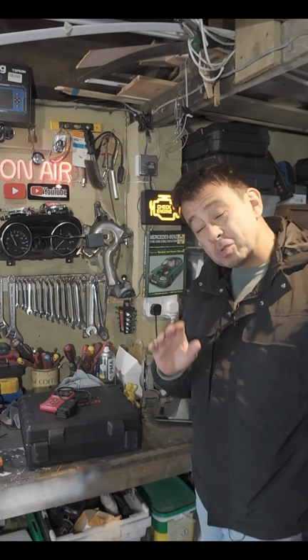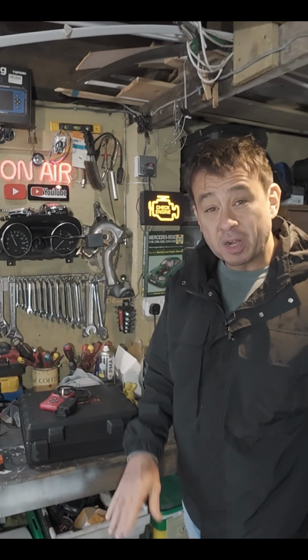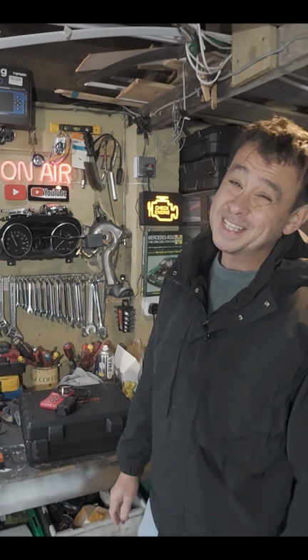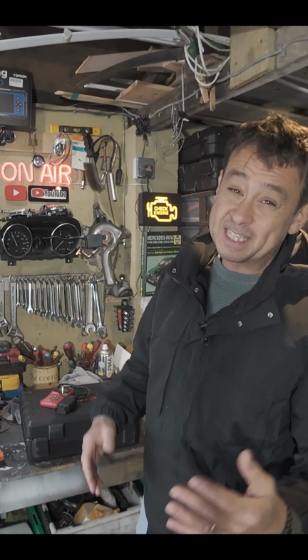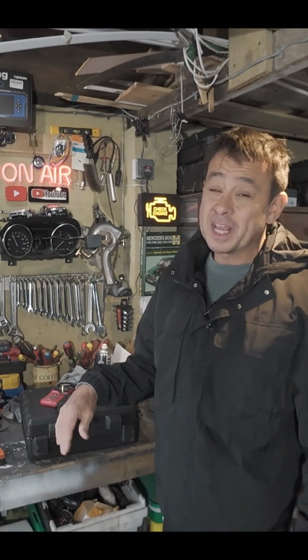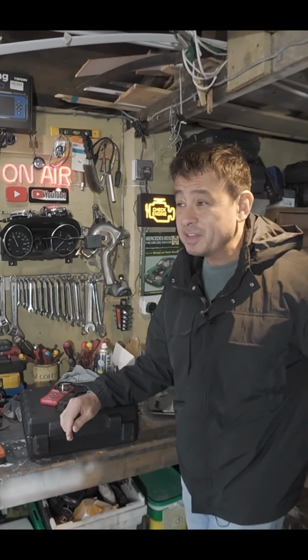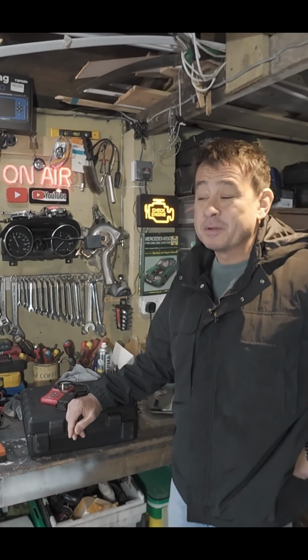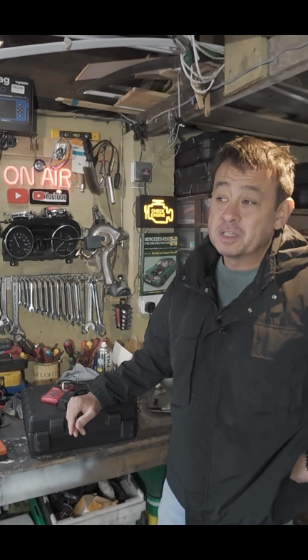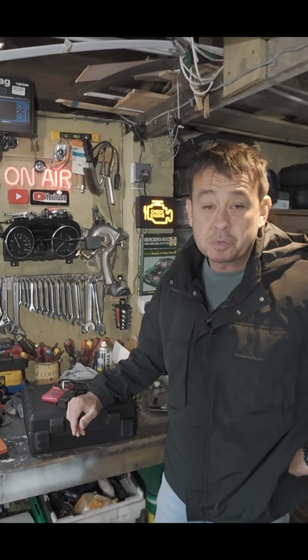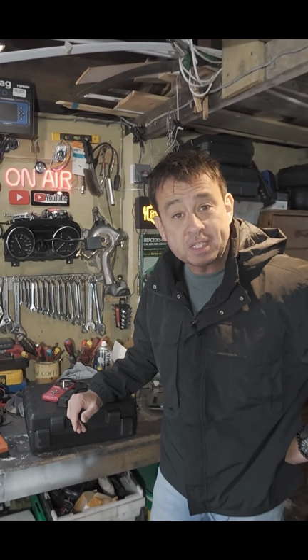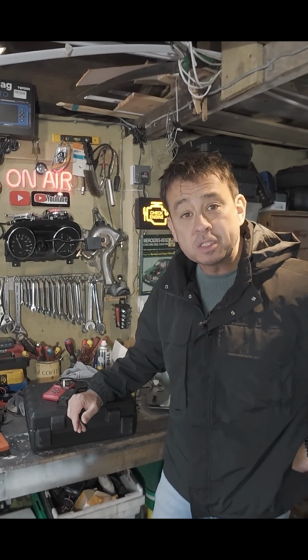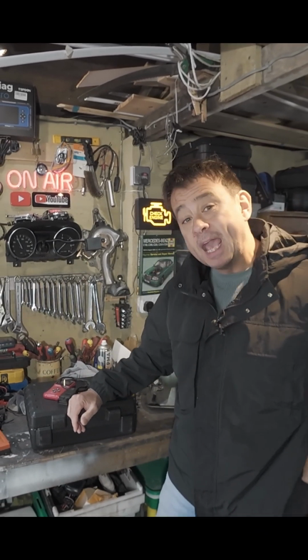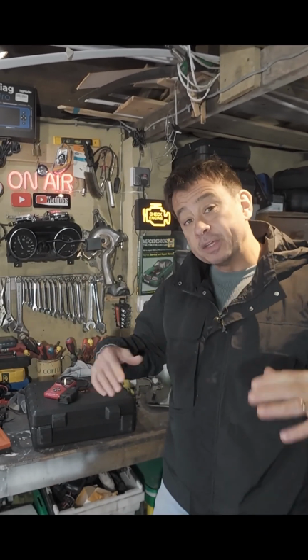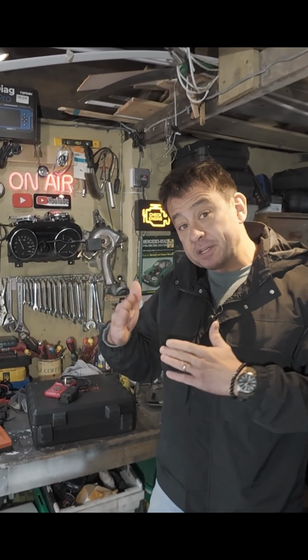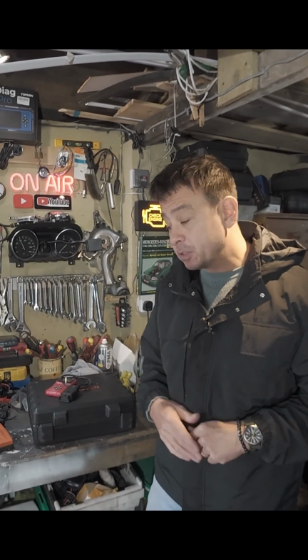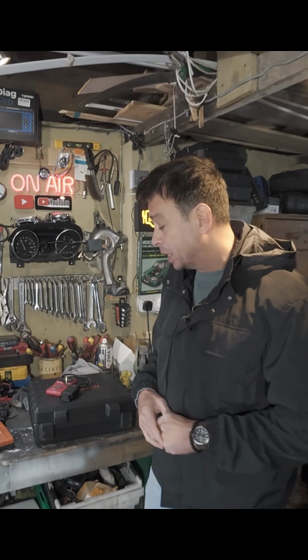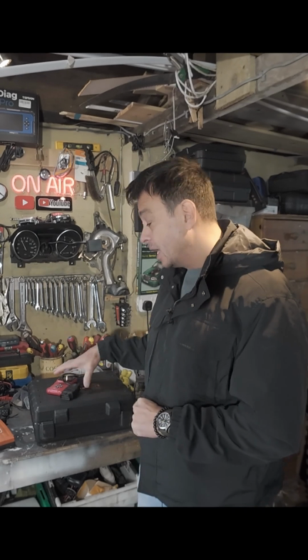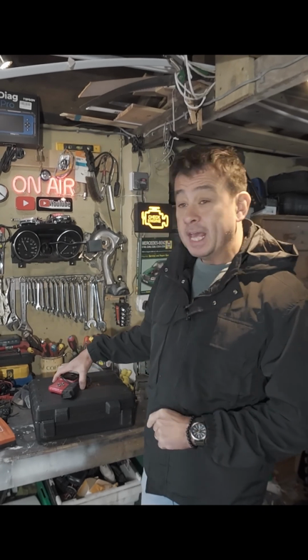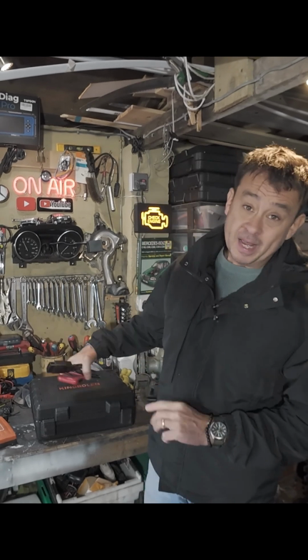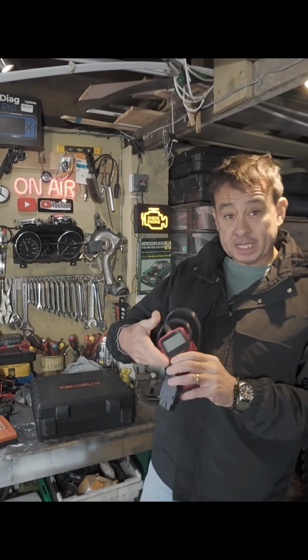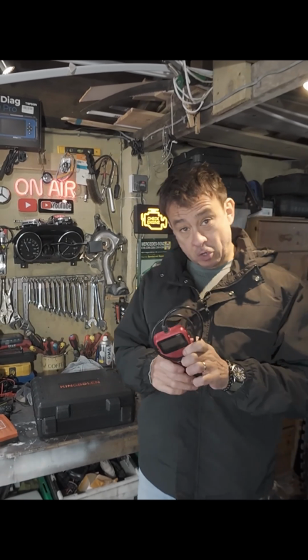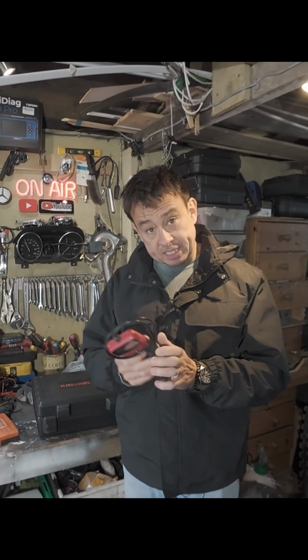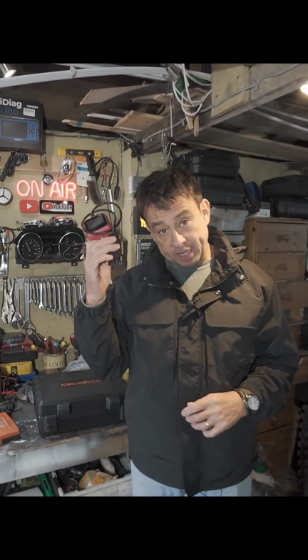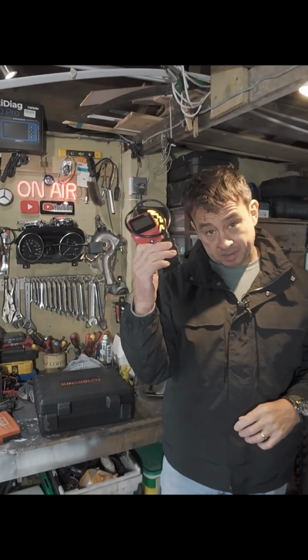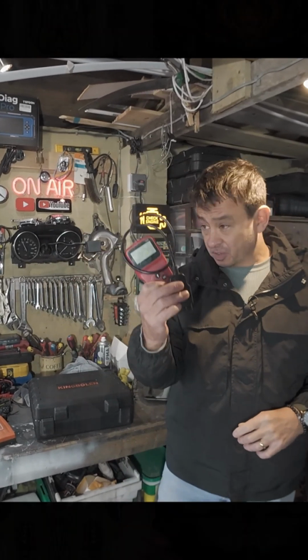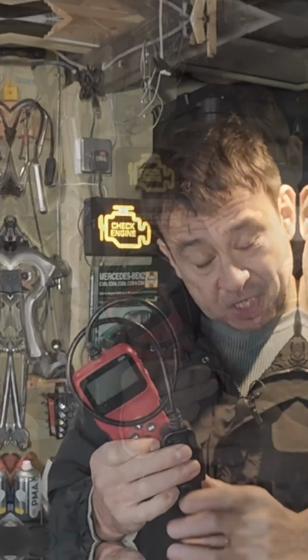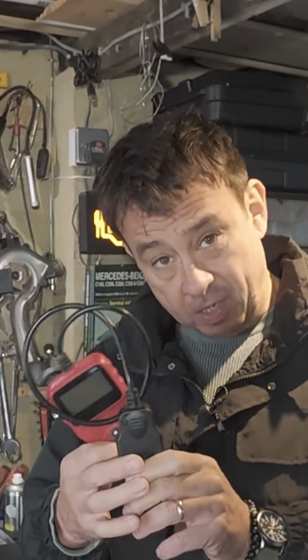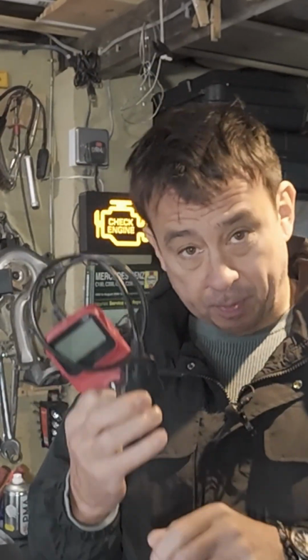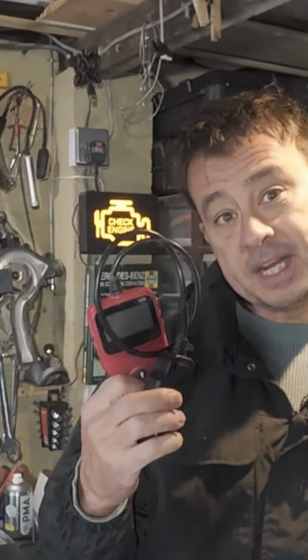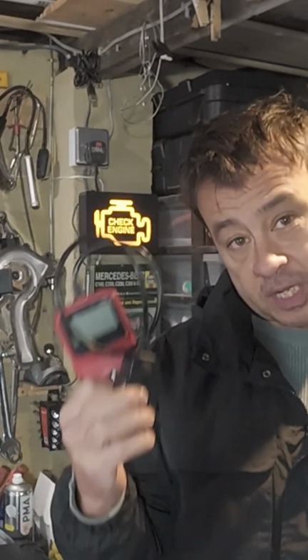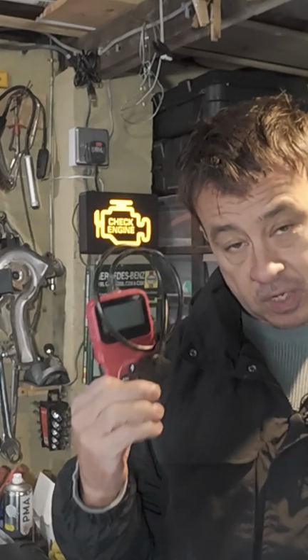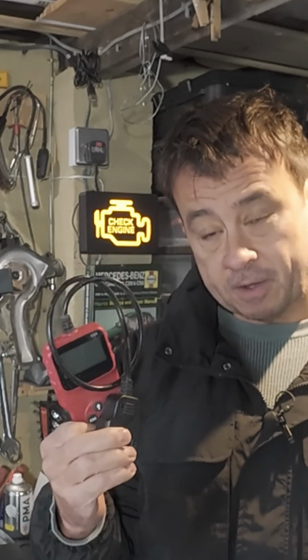Cars these days are getting pretty advanced in terms of all the sensors and how they all interface with one another. You may have one of these little OBD2 readers — these are great, they're cheap and cheerful. You plug it in and it'll tell you if you've got any faults.